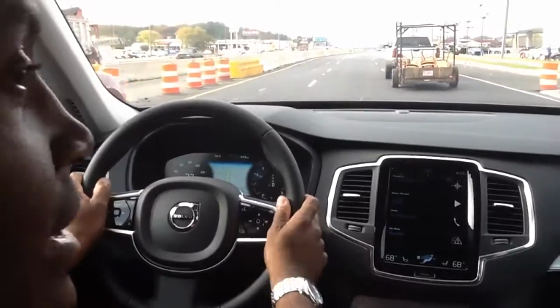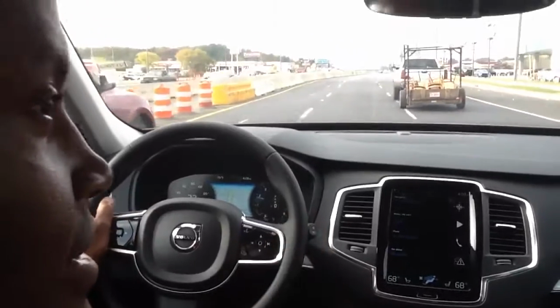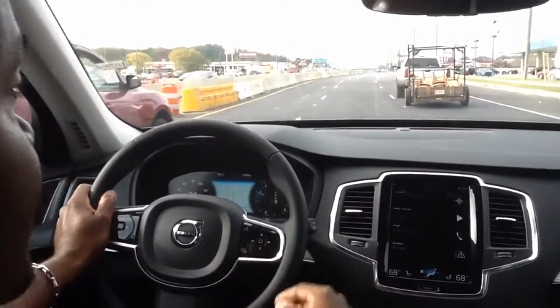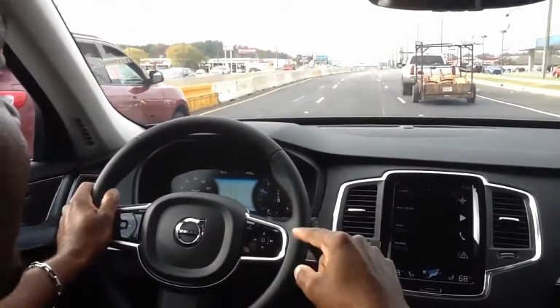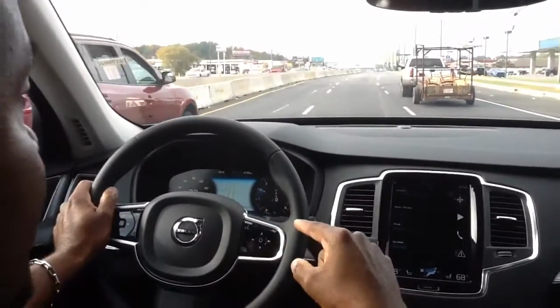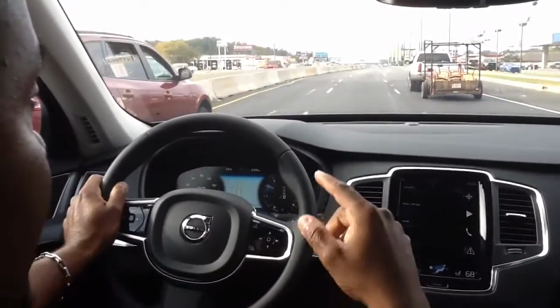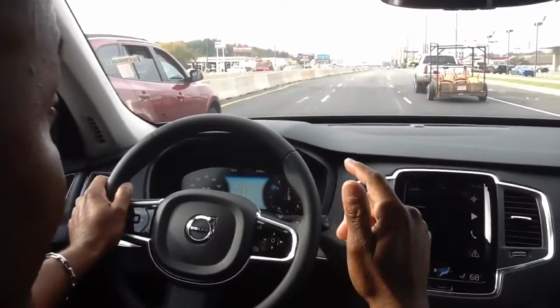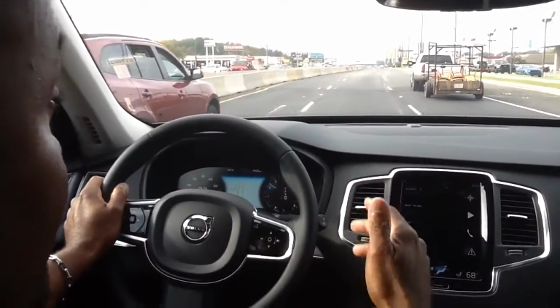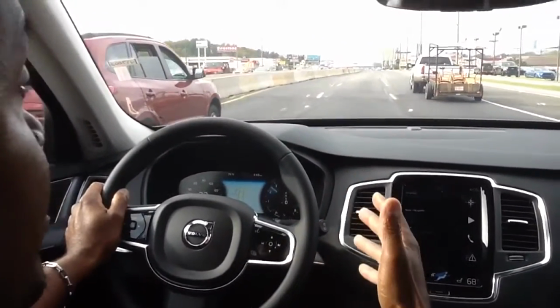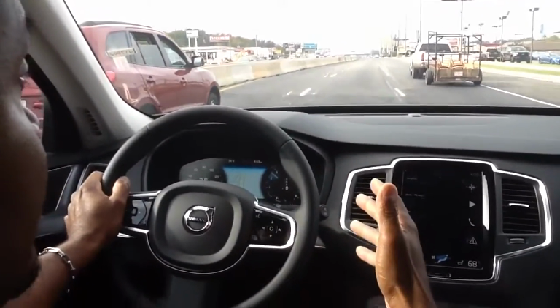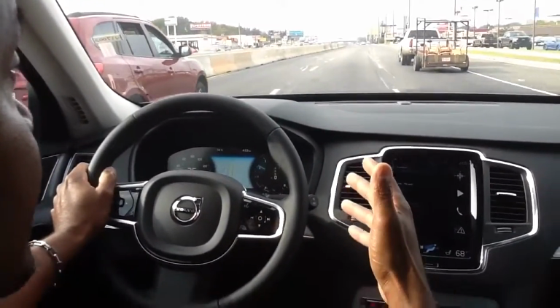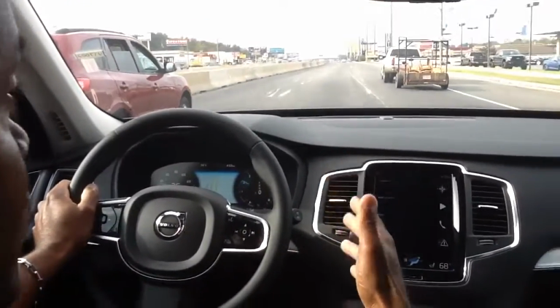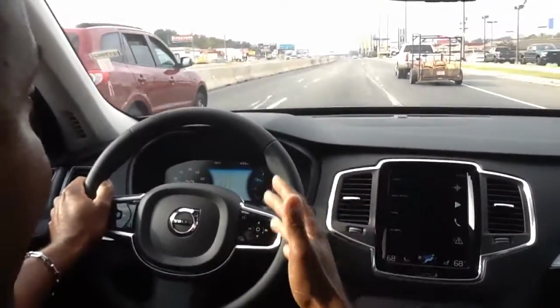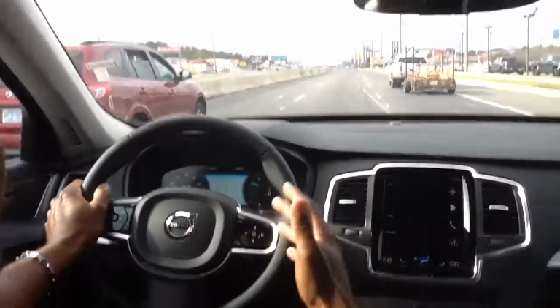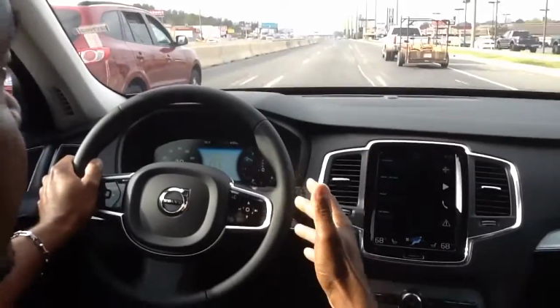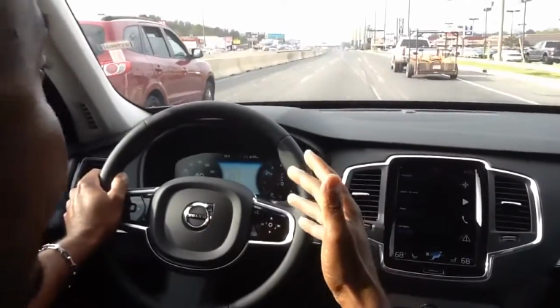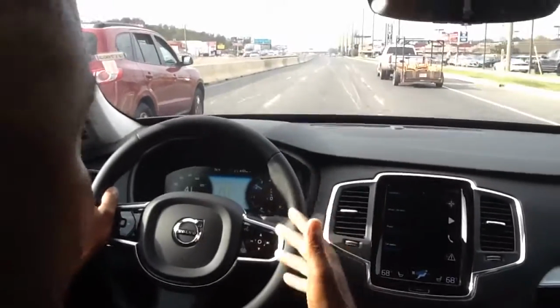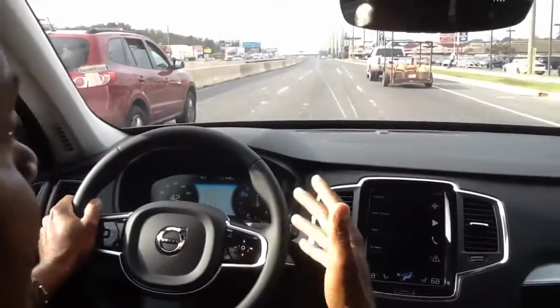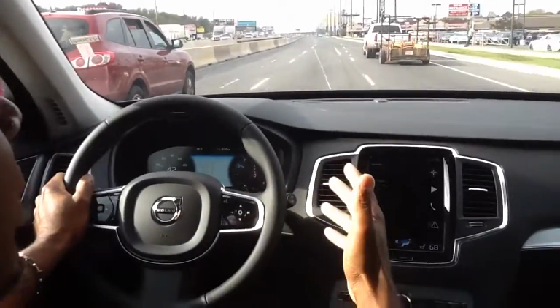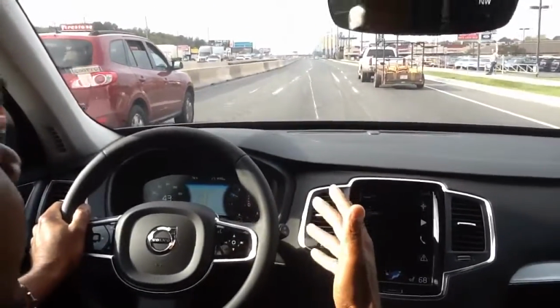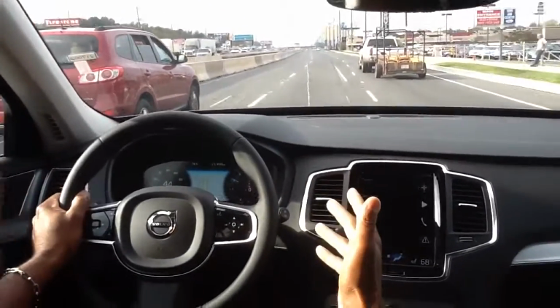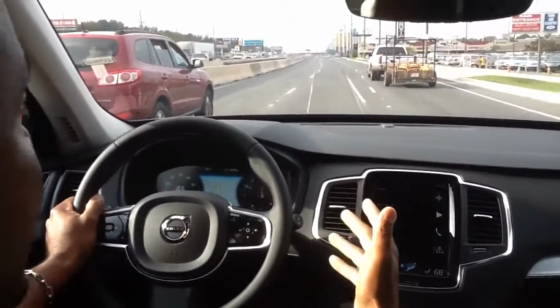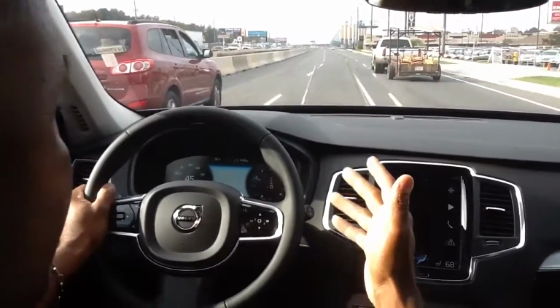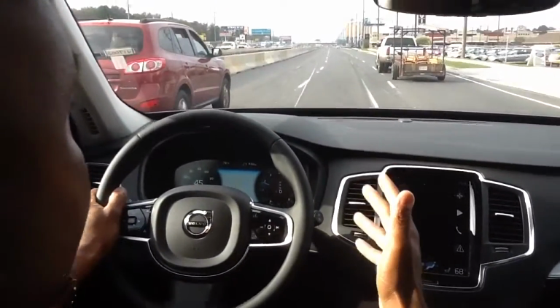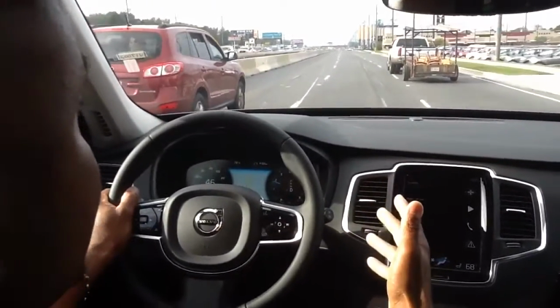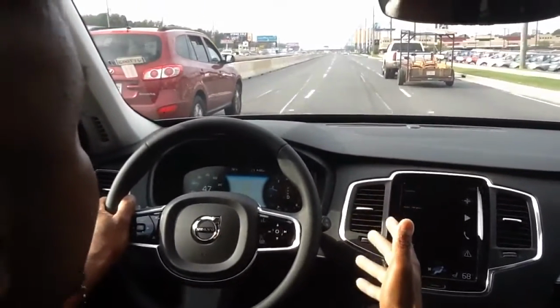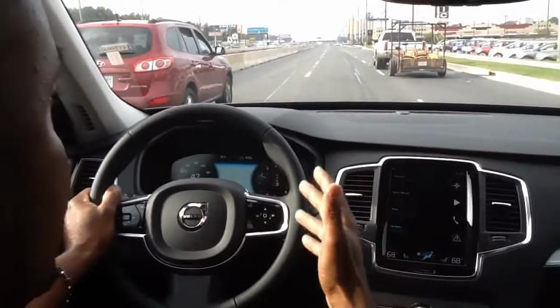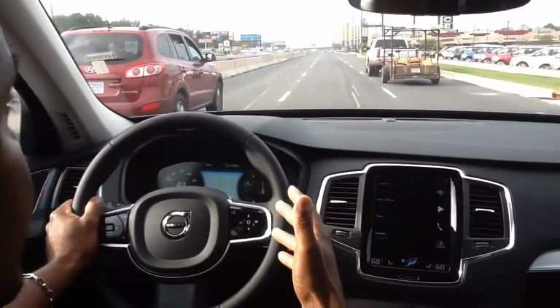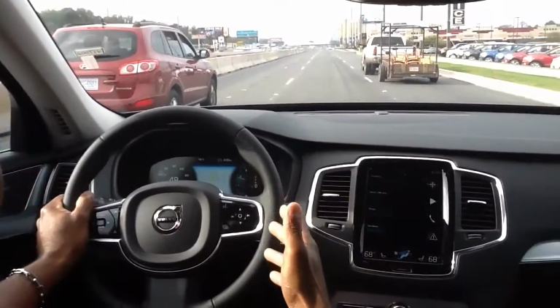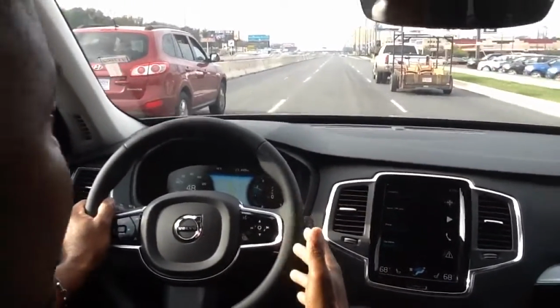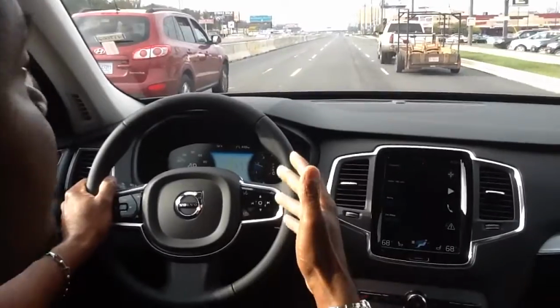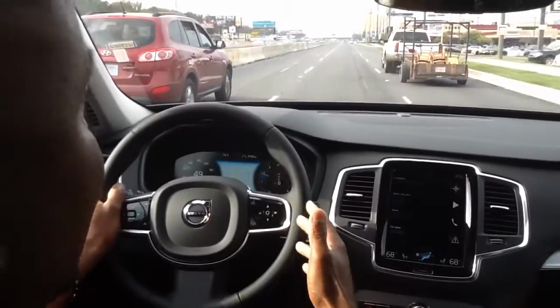Hey, this is Alton coming back to you. I wanted to bring you something that's the most asked question about what can the Volvo XC90 do. Part of that is actually doing the semi-autonomous pilot.